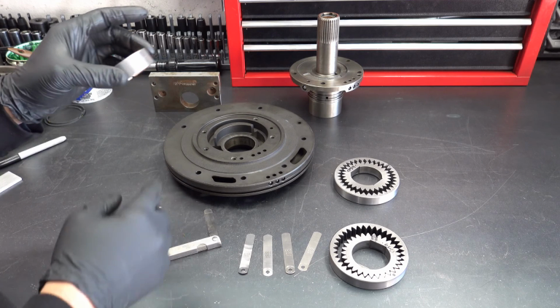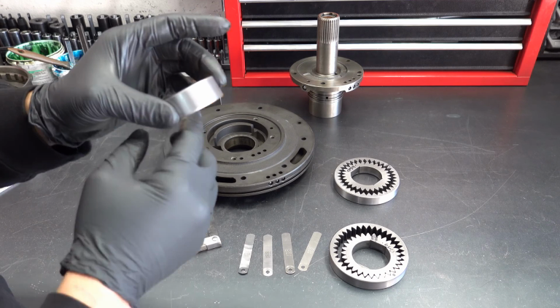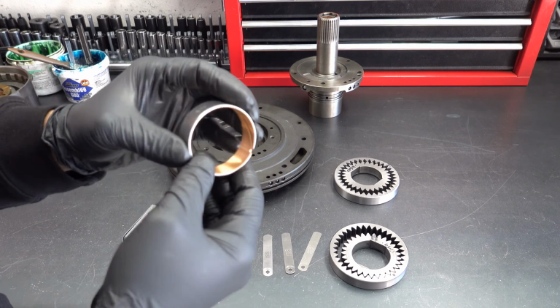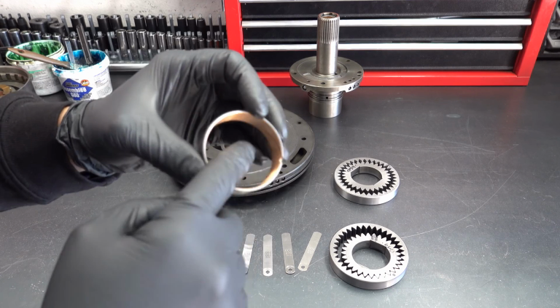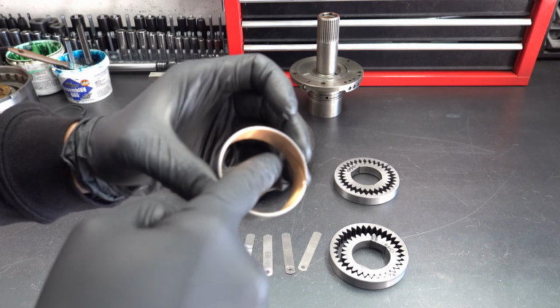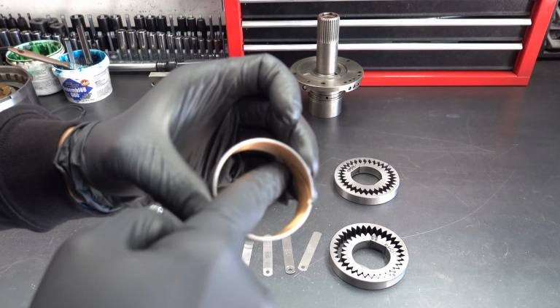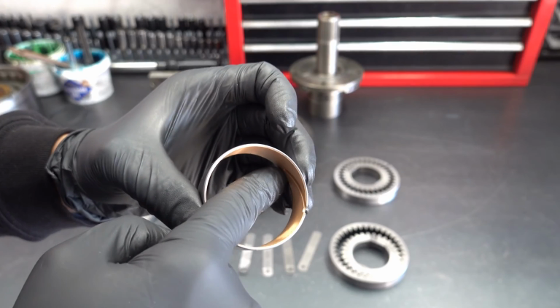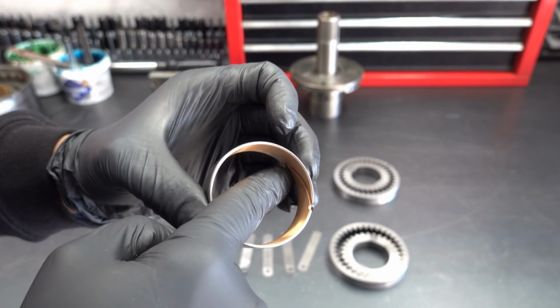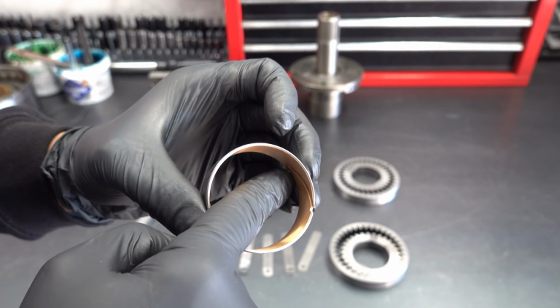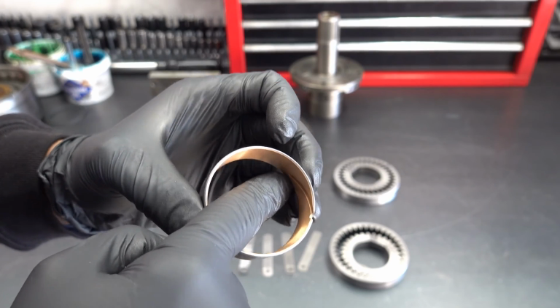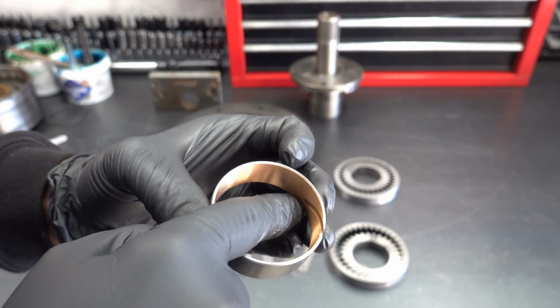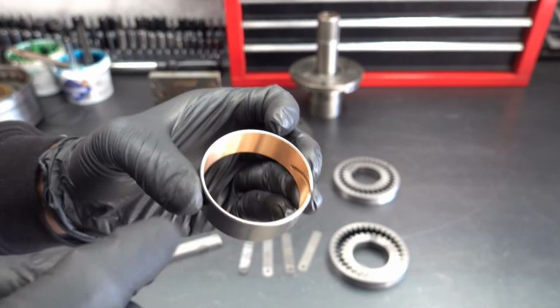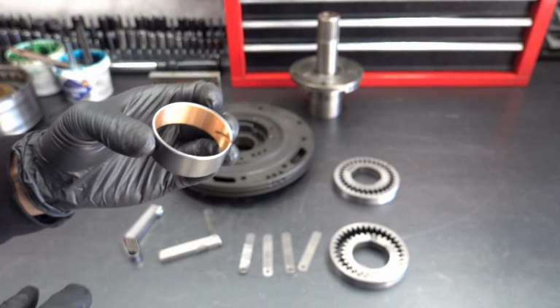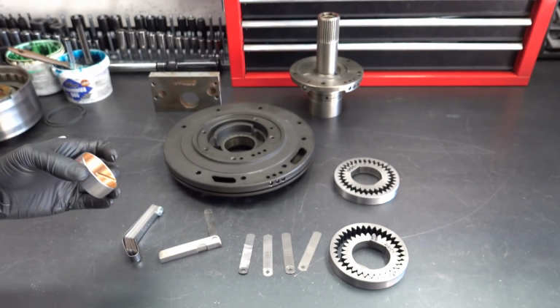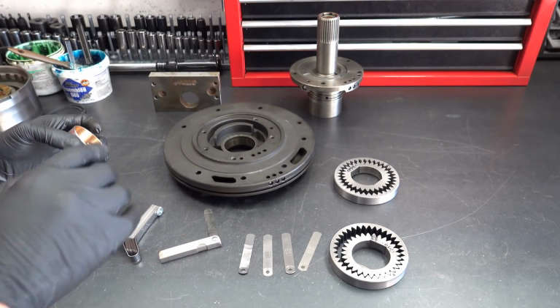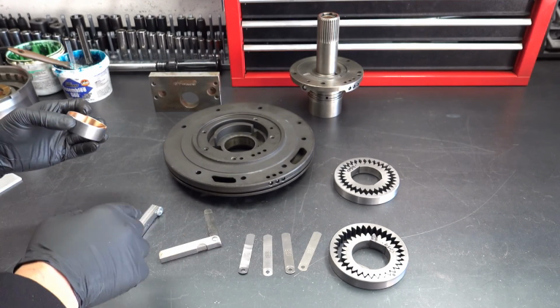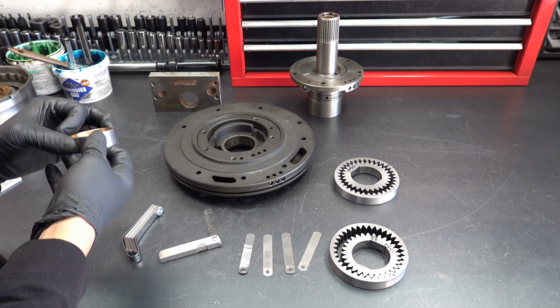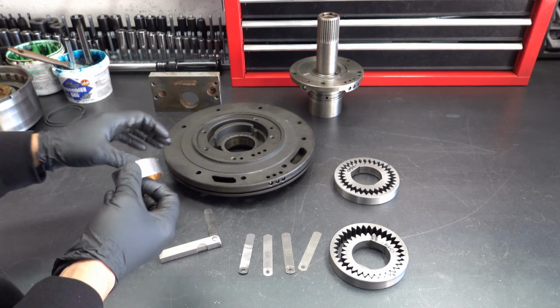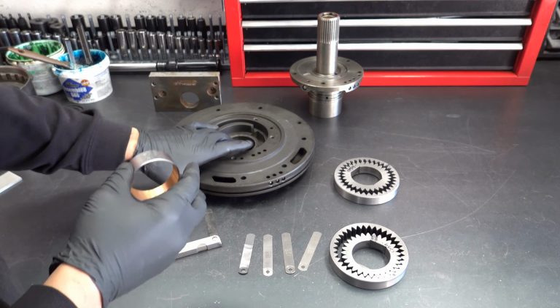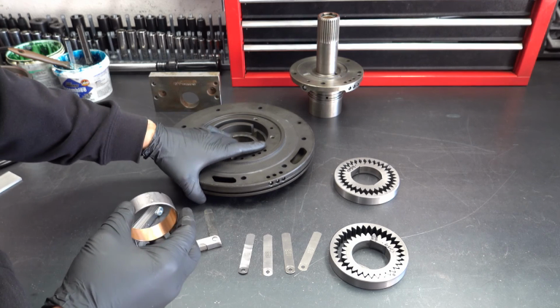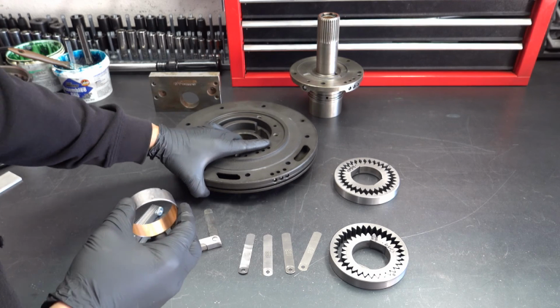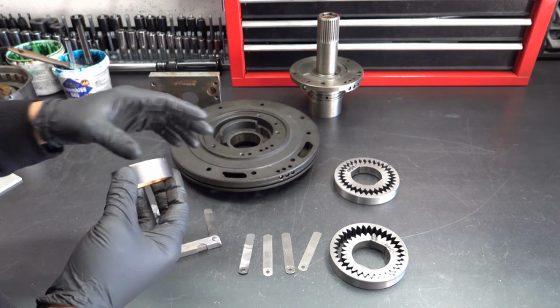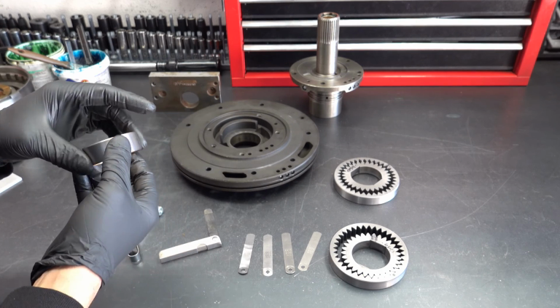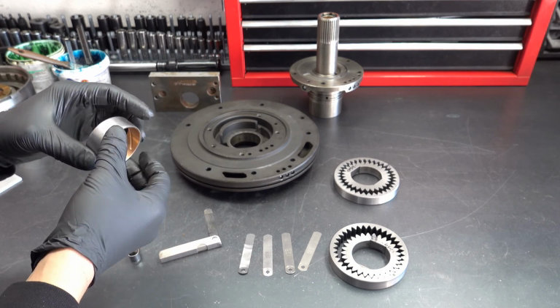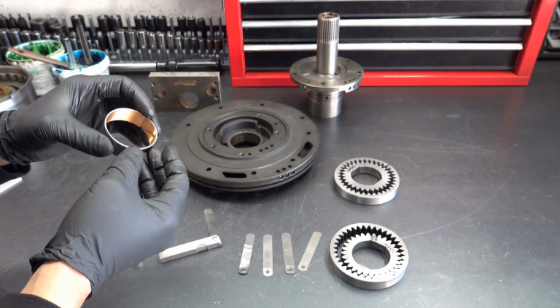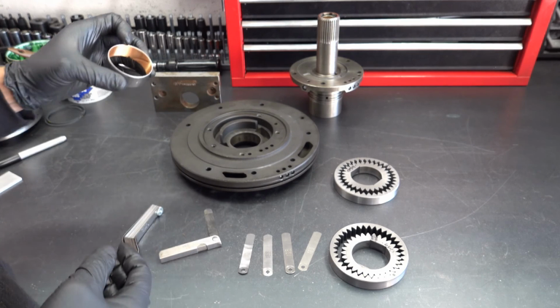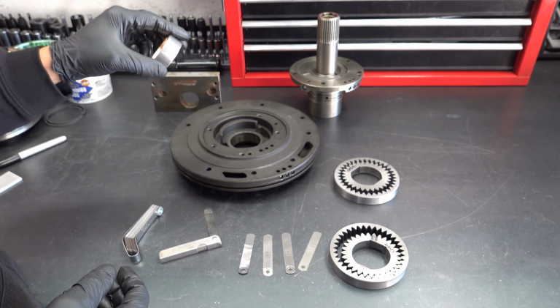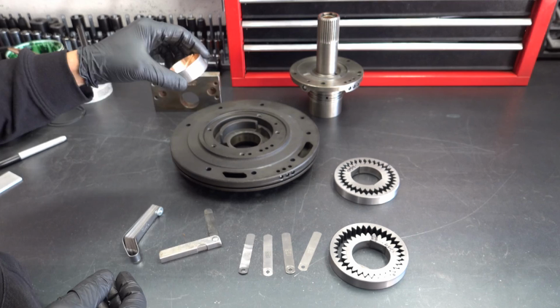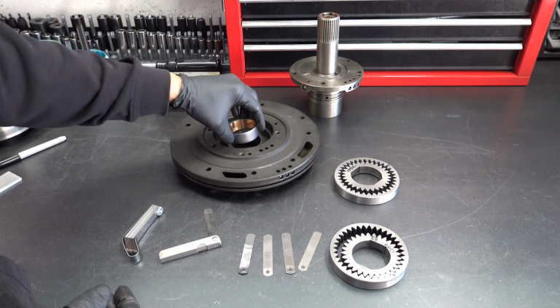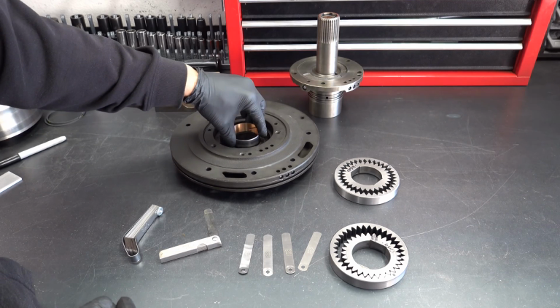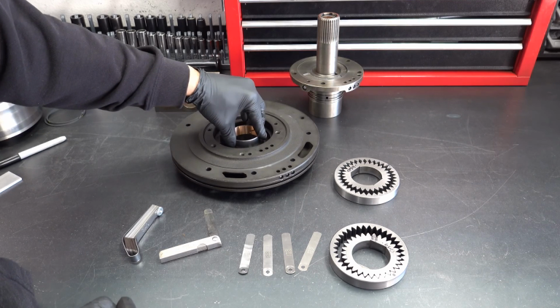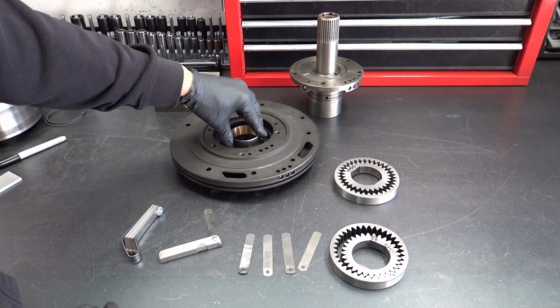So you want to make sure that this terminus, on this bushing, is not facing in the wrong direction — it's going to be facing forward when you install this thing.